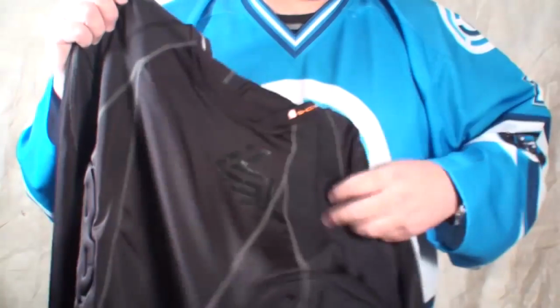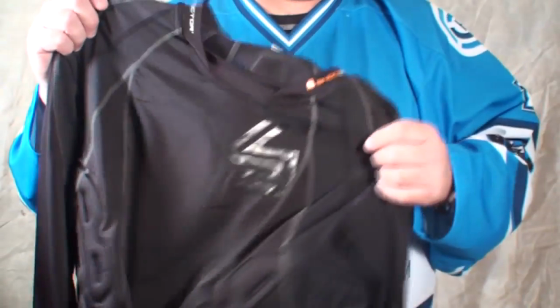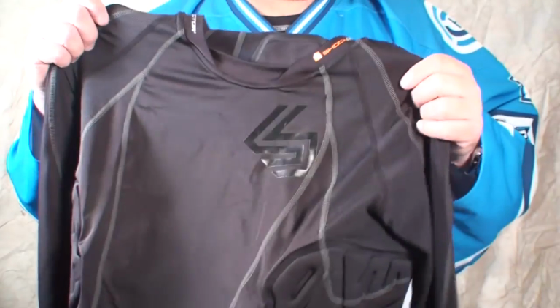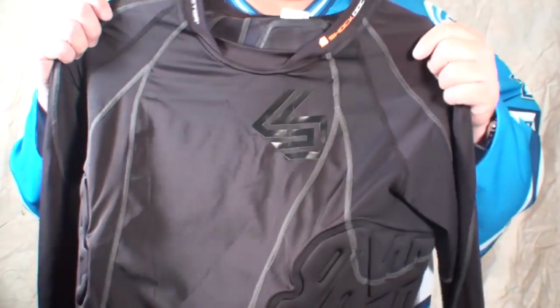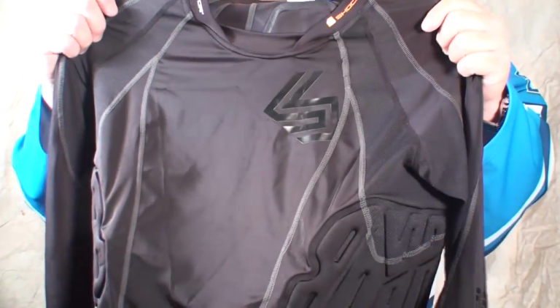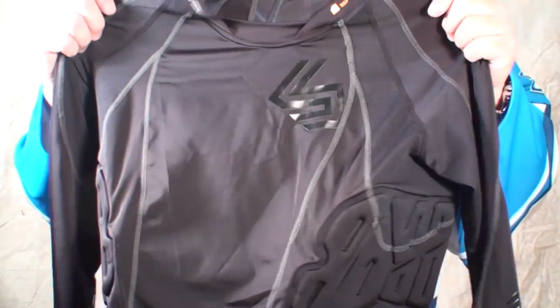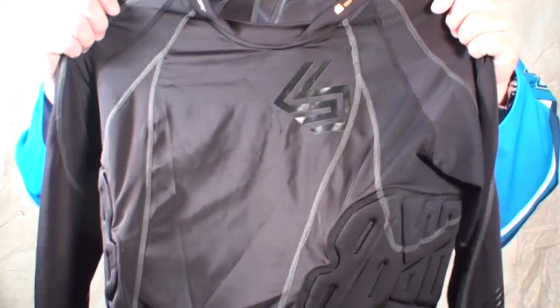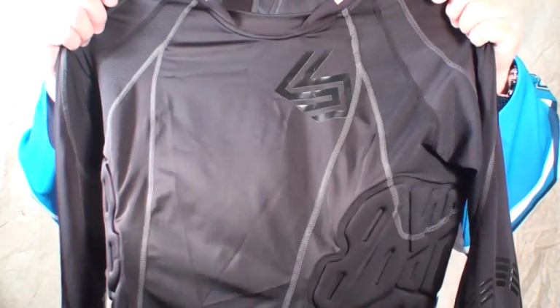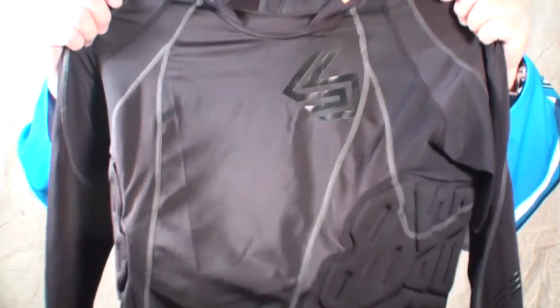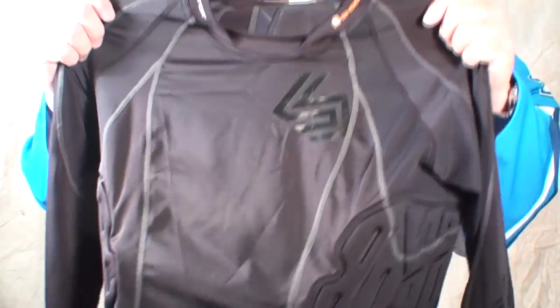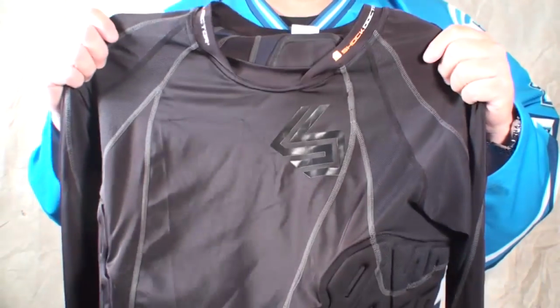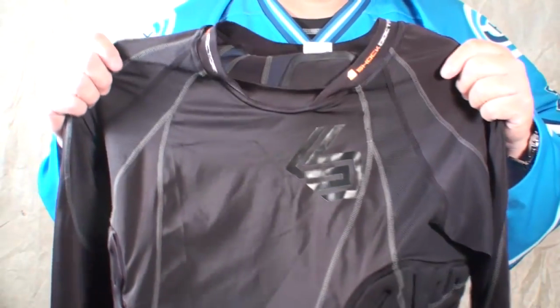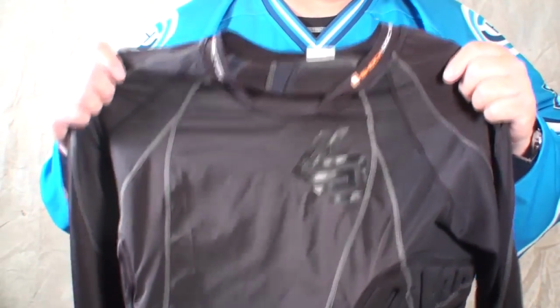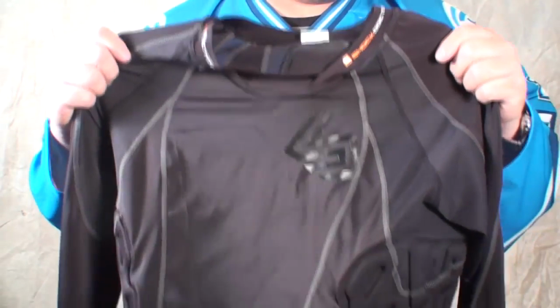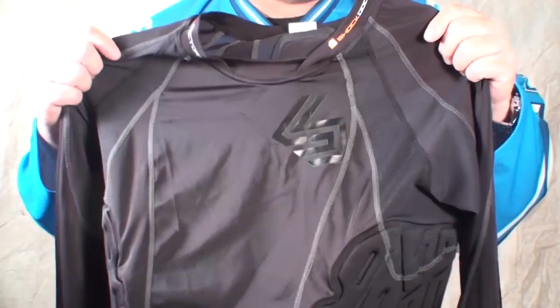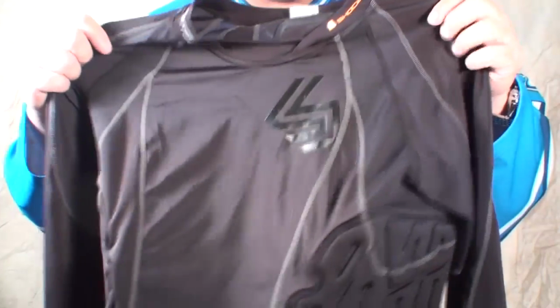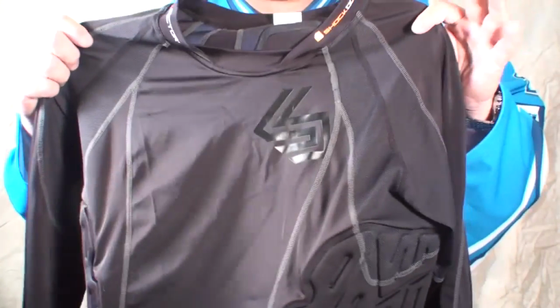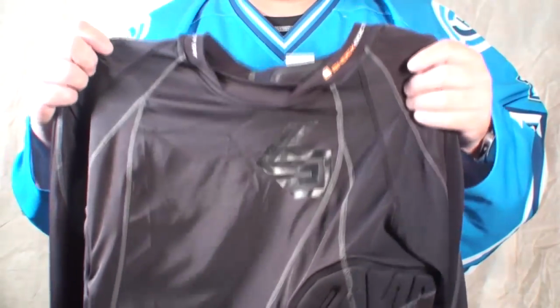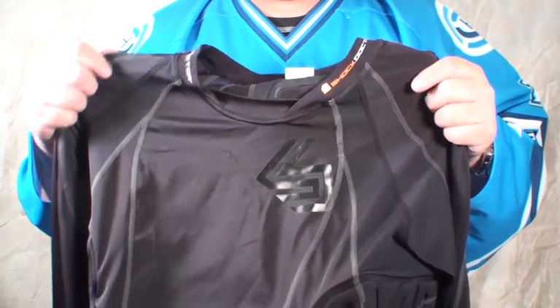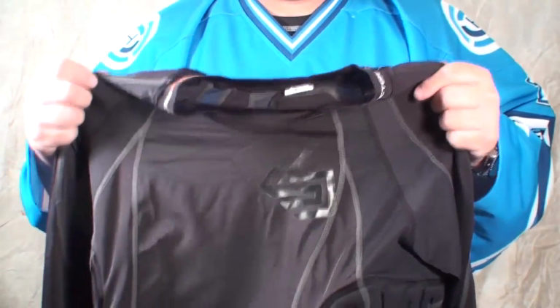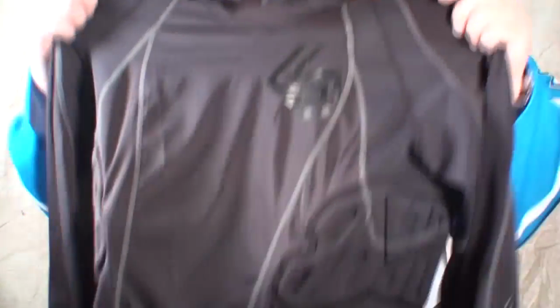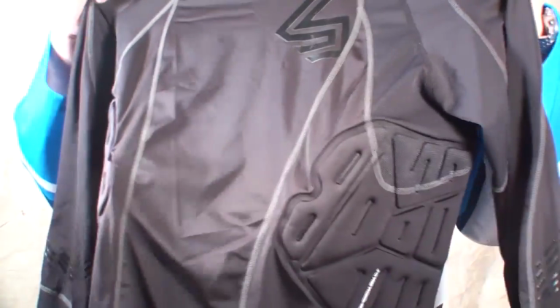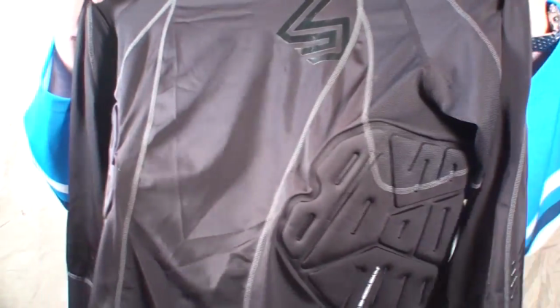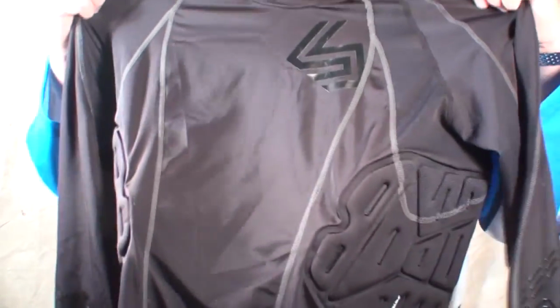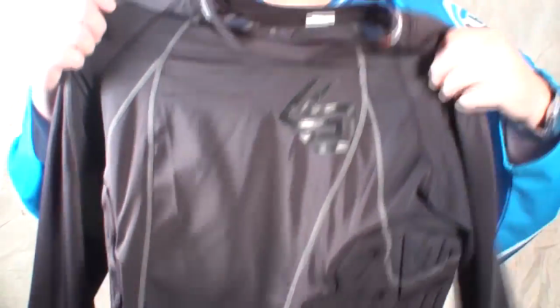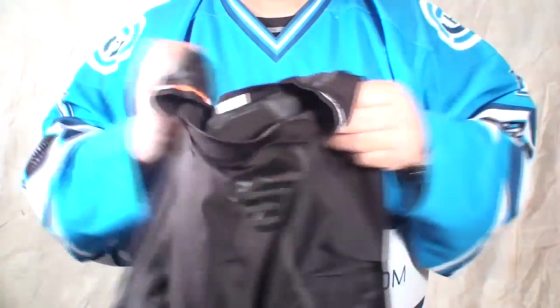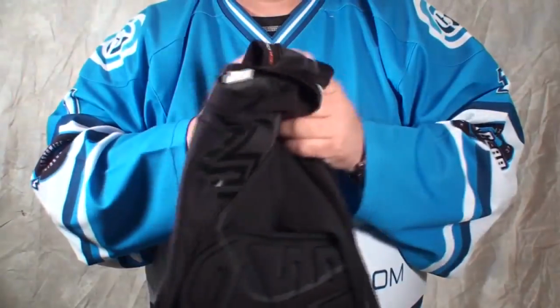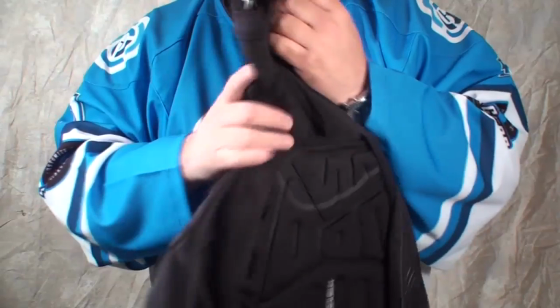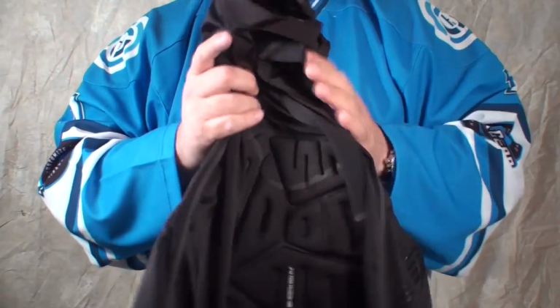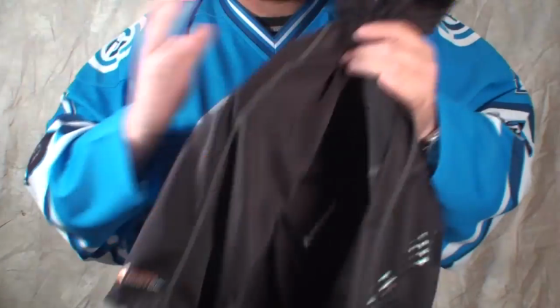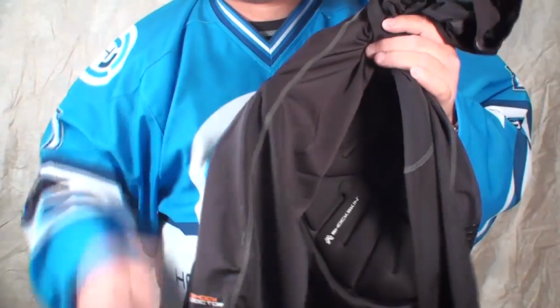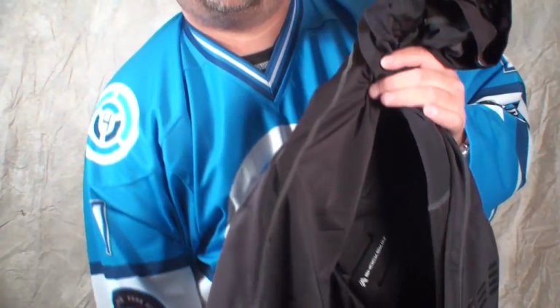This is the Shockskin Hockey Impact Shirt, model 572, retailing for around $74.99. You can get it at your local supplier or shop the web — generally most major online dealers have these in stock.